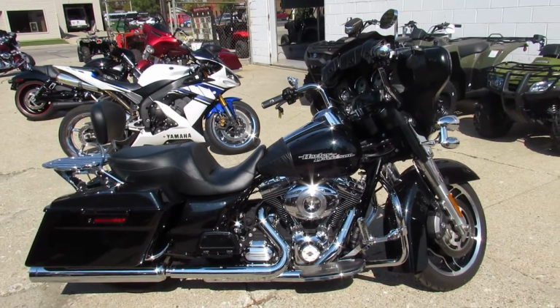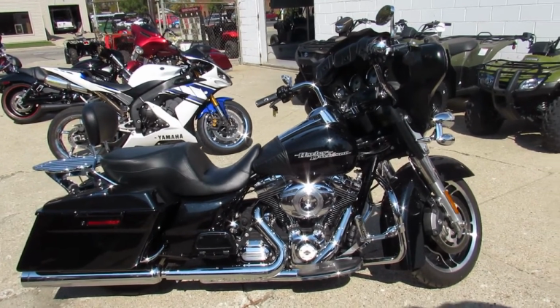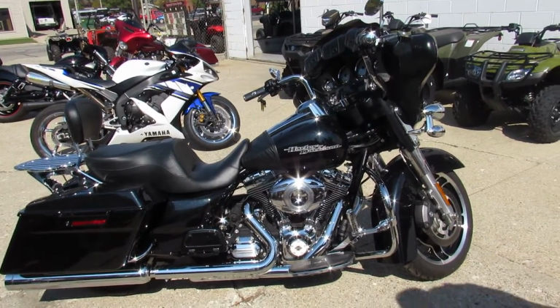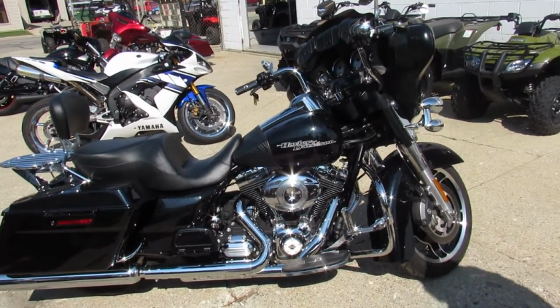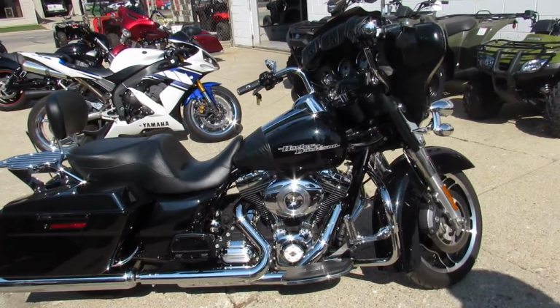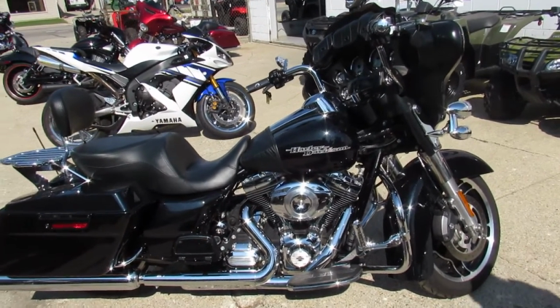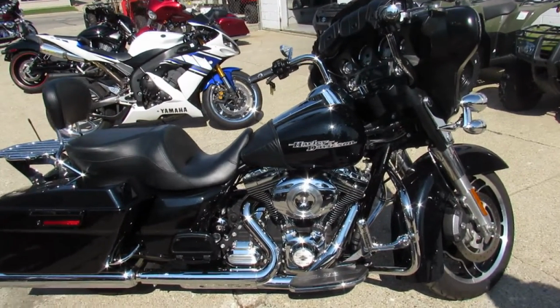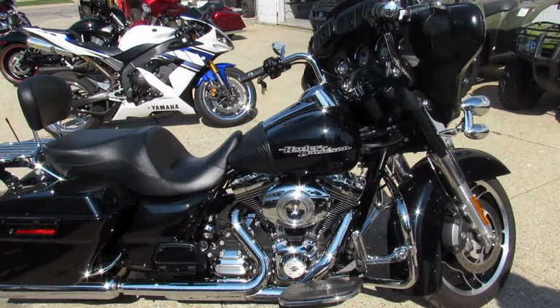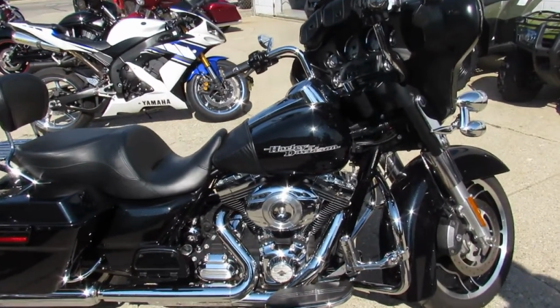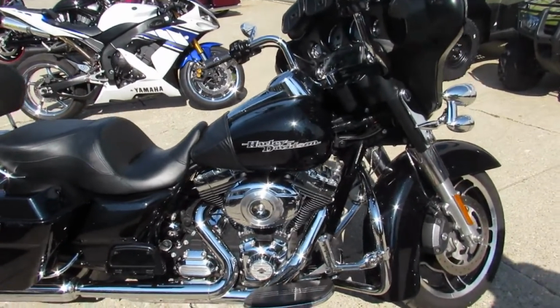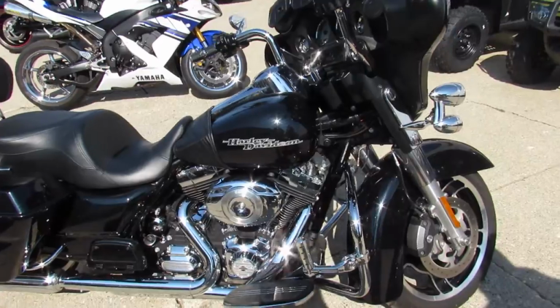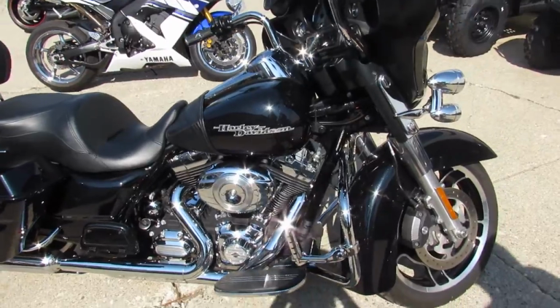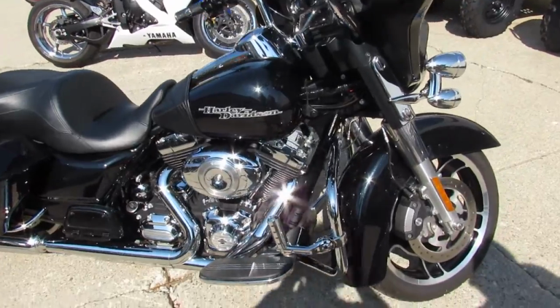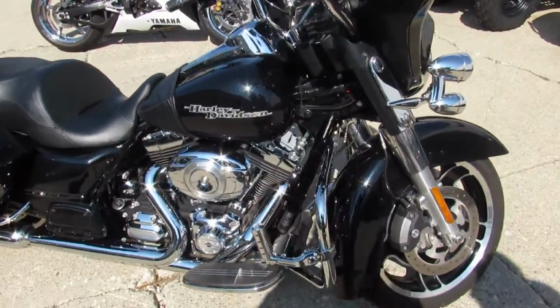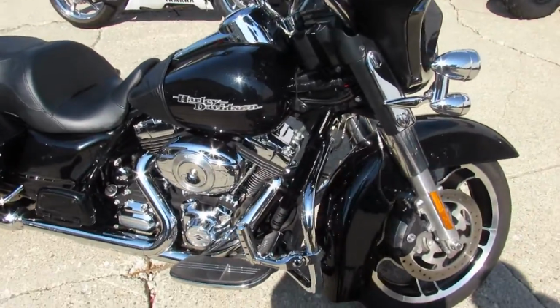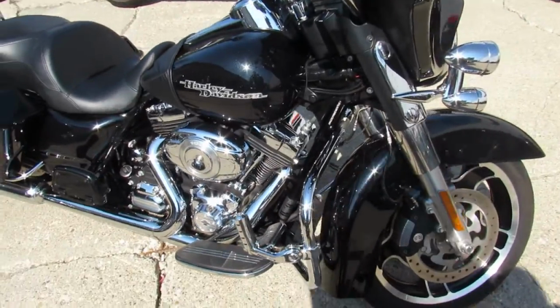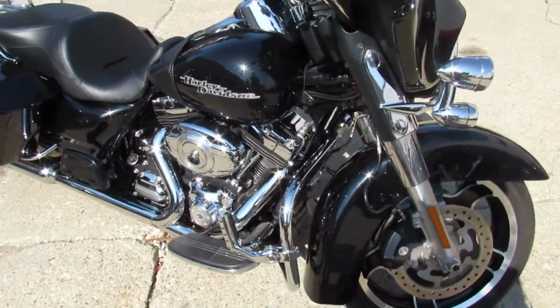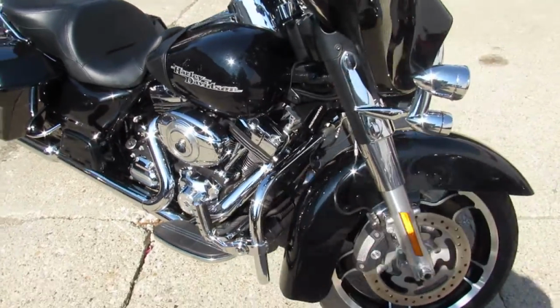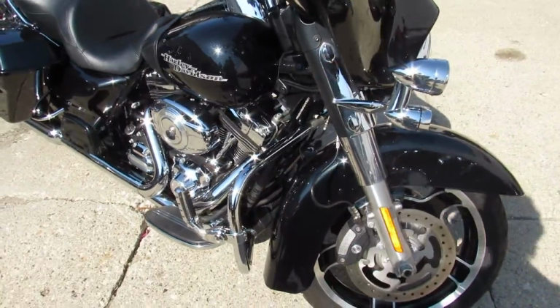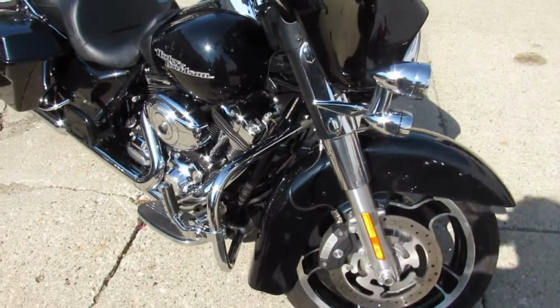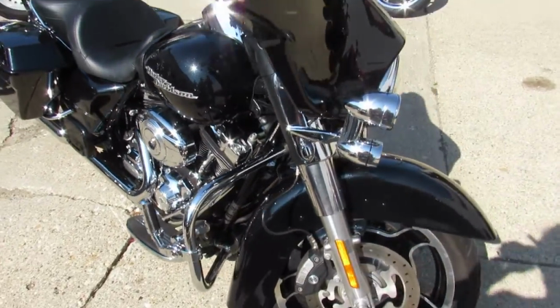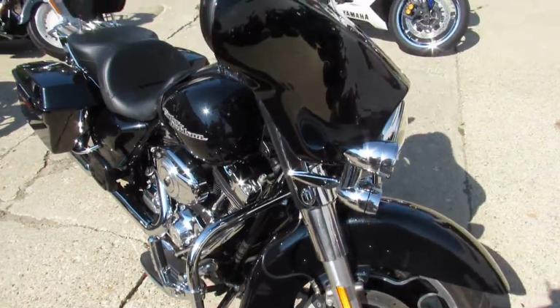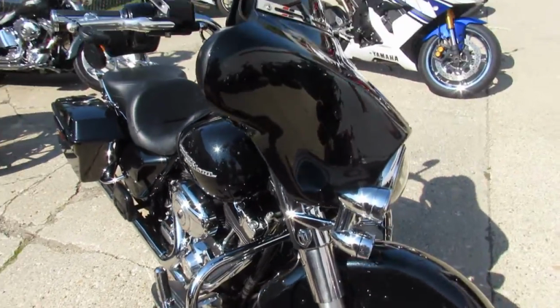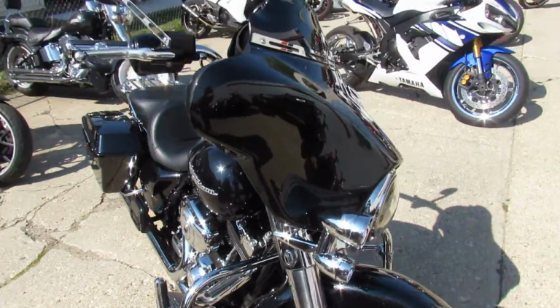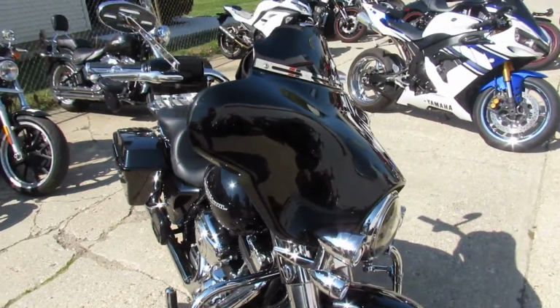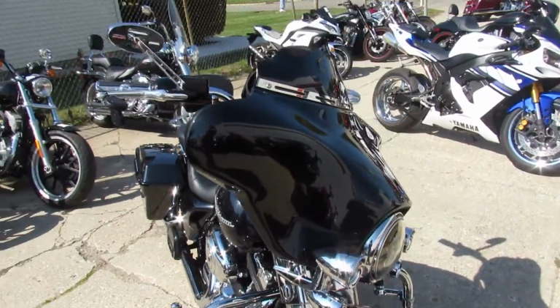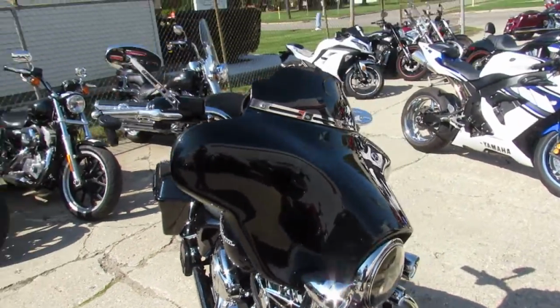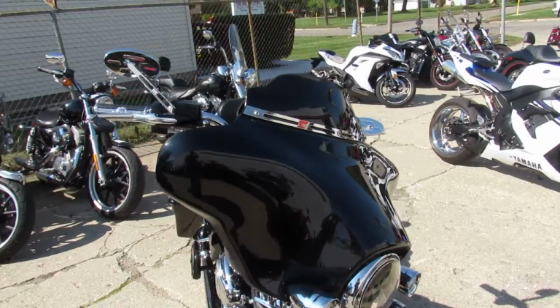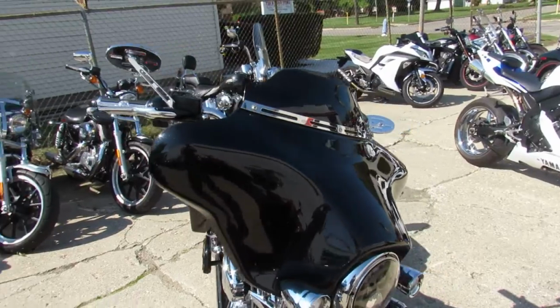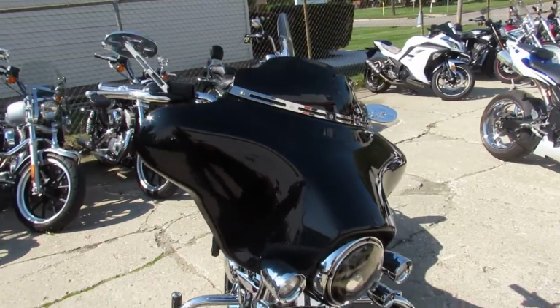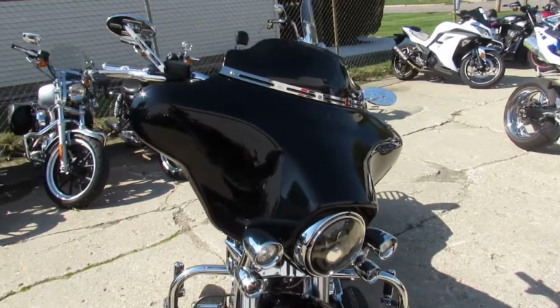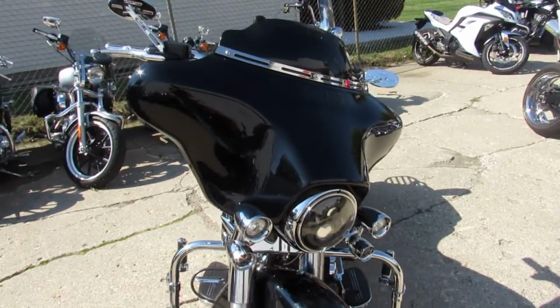Hey guys, it's ApprovalPowersports.com doing some videos on the used Harley Street Glides. Over 45 Harley Street Glides to choose from, over 300 used bikes, used Harleys in the showroom.